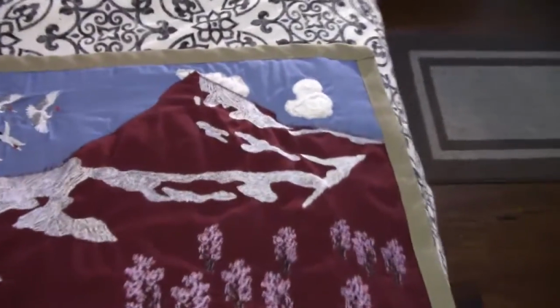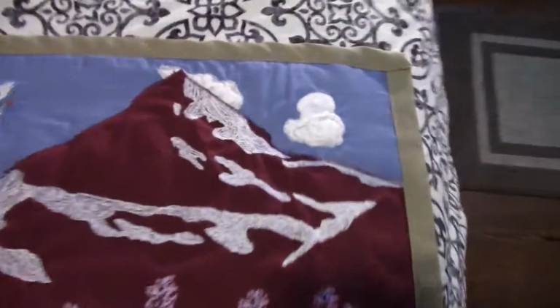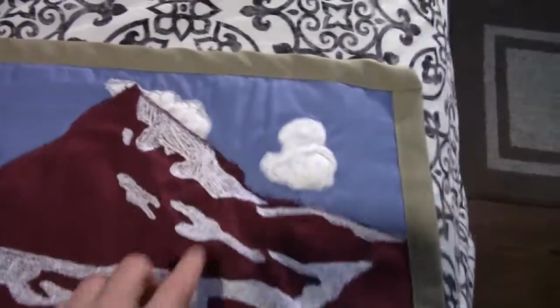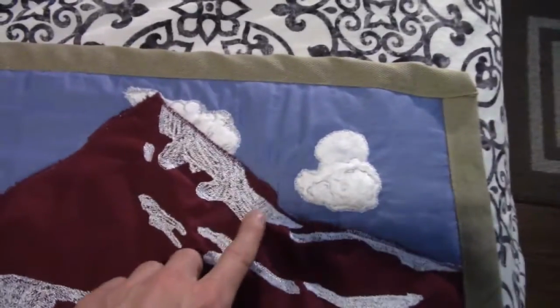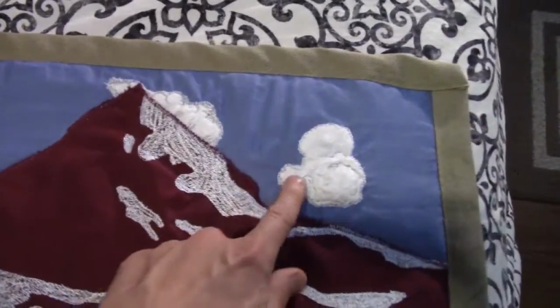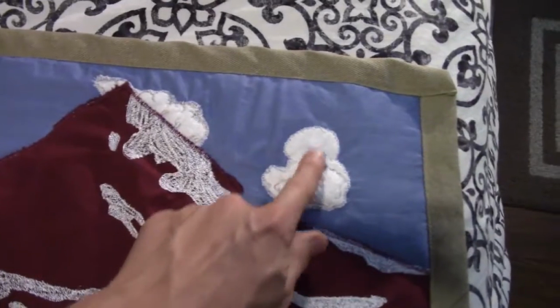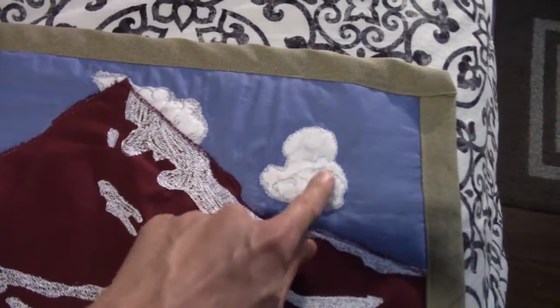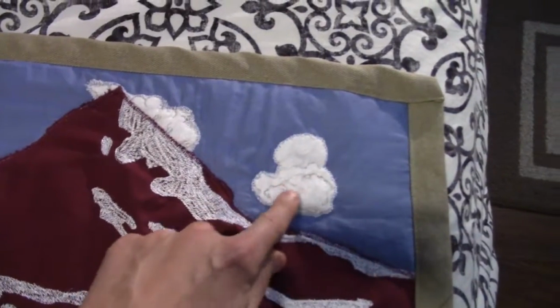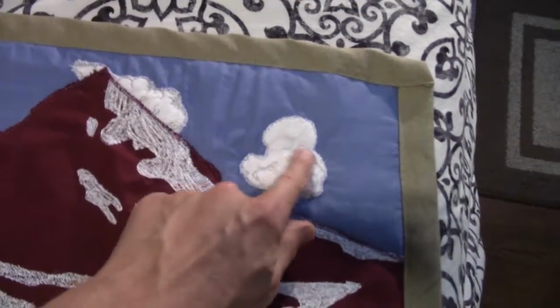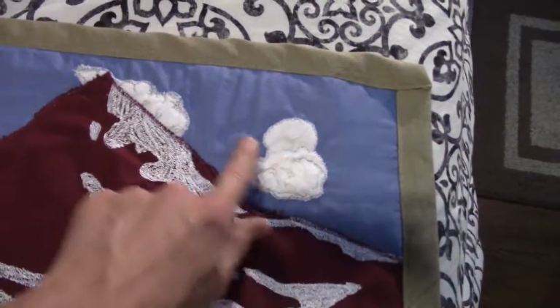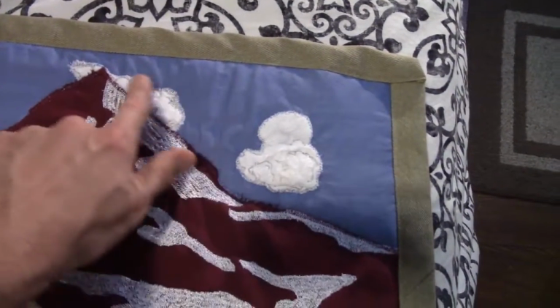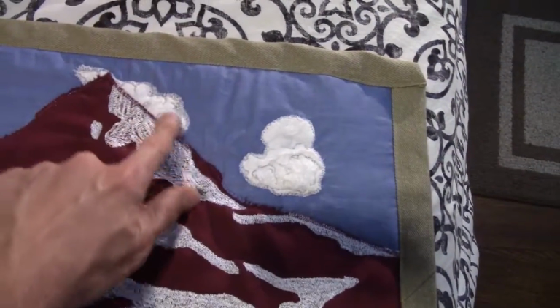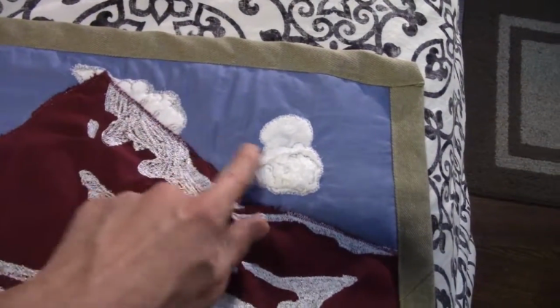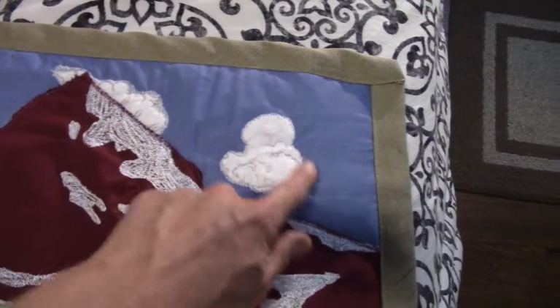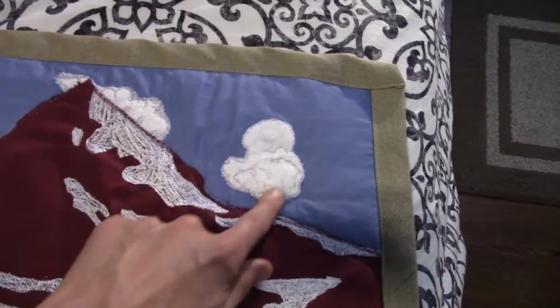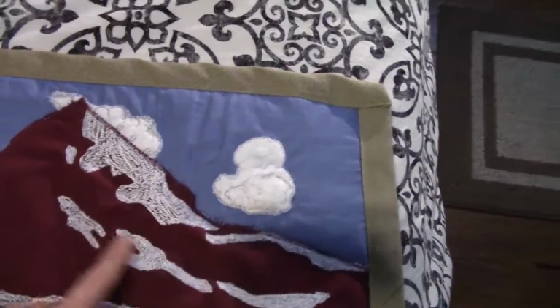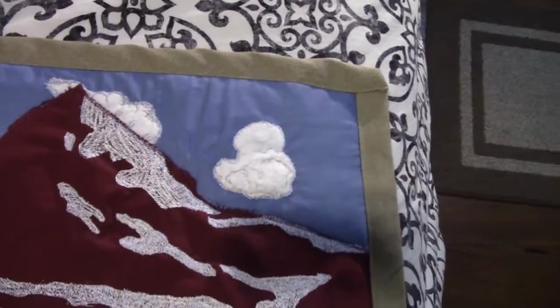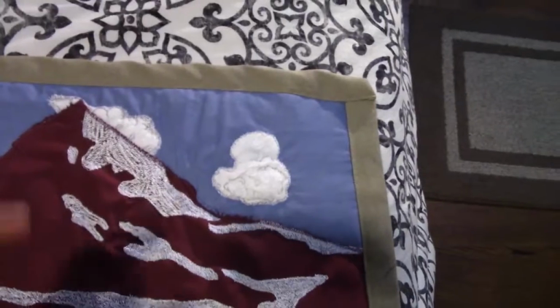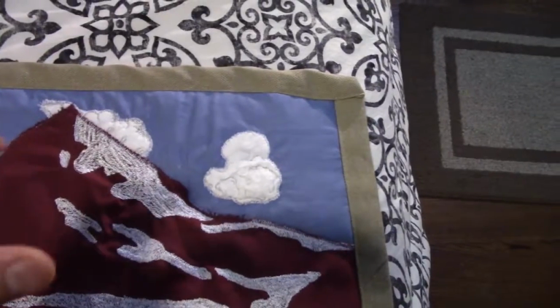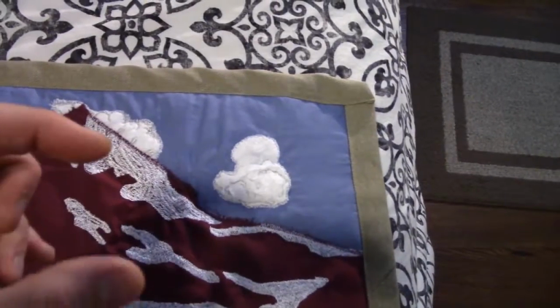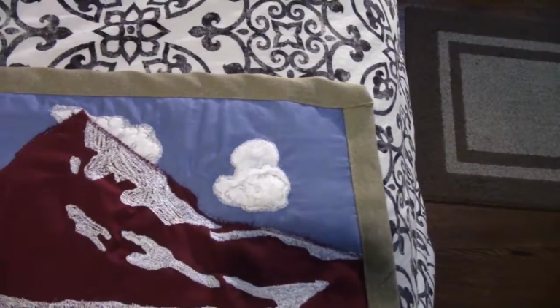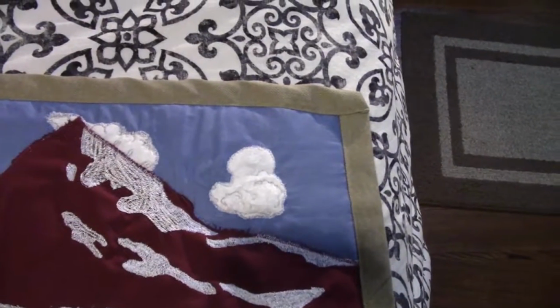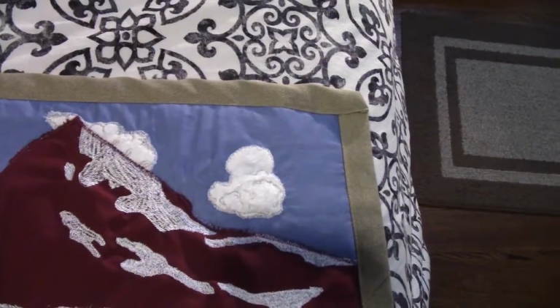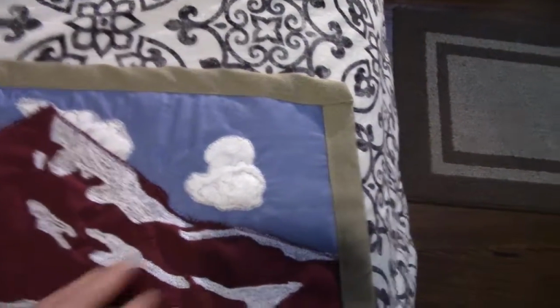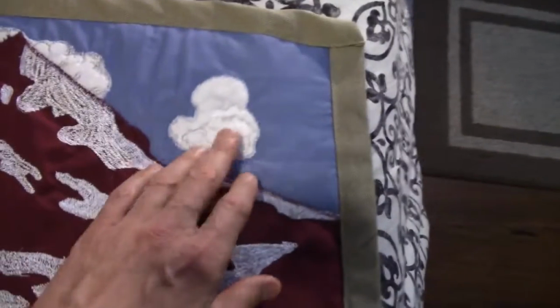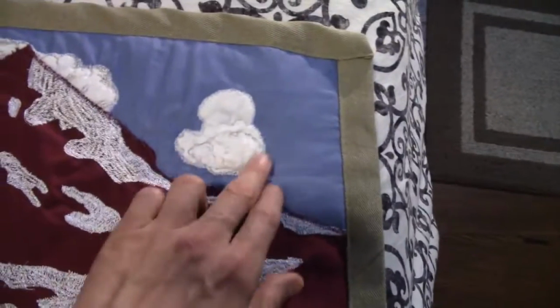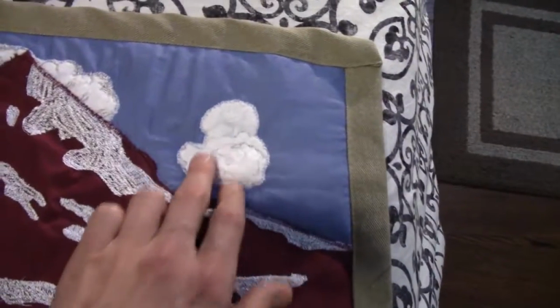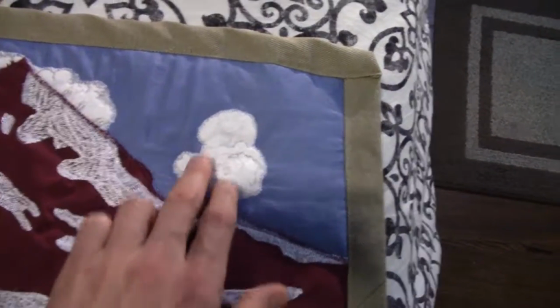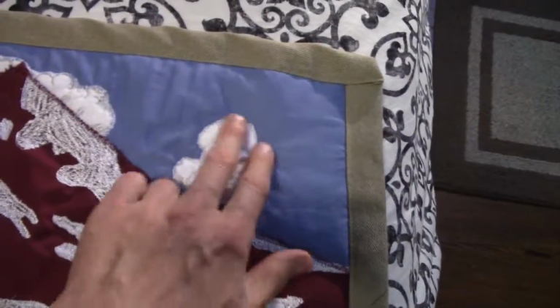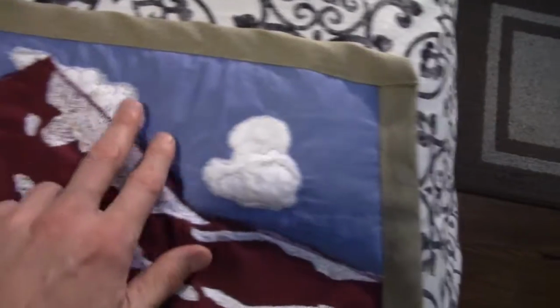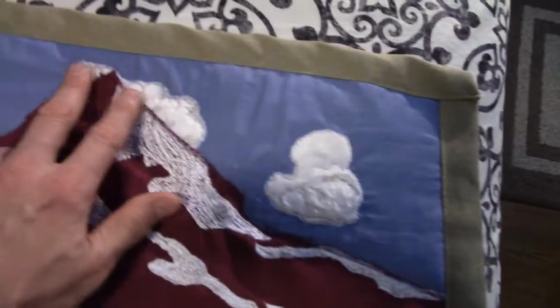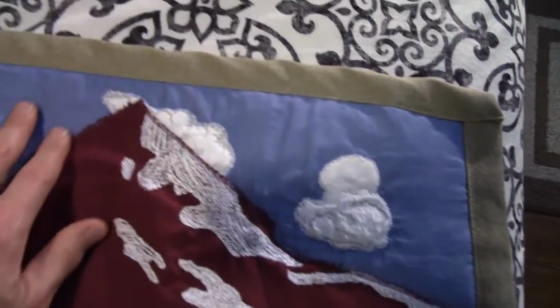Up here we have clouds, and I felted these from cotton balls, believe it or not — little buds of cotton that you can buy in the drugstore. I made them and then stitched them over on the machine.